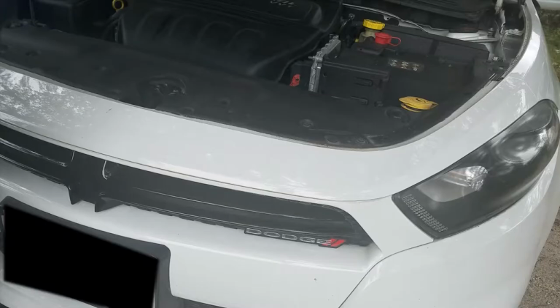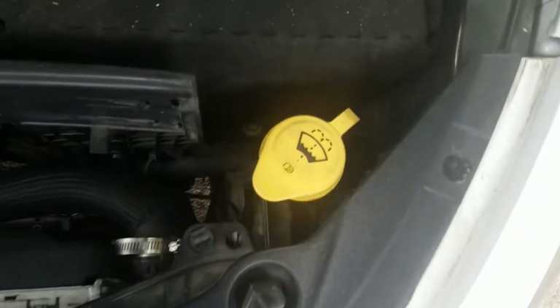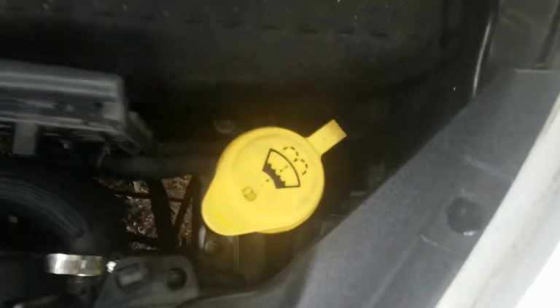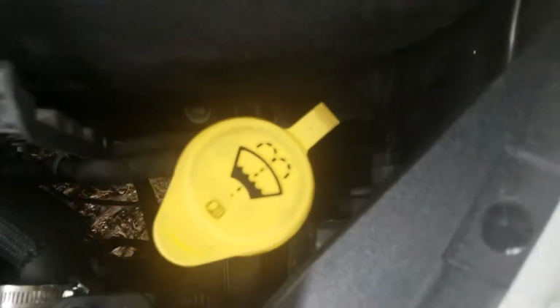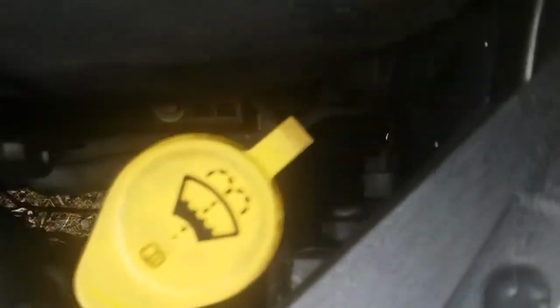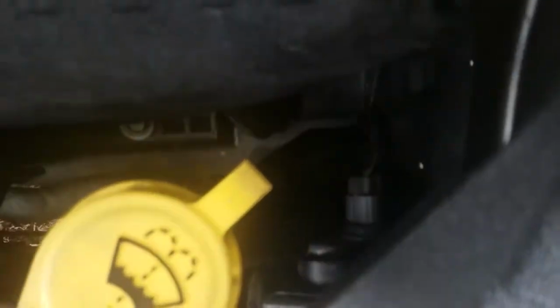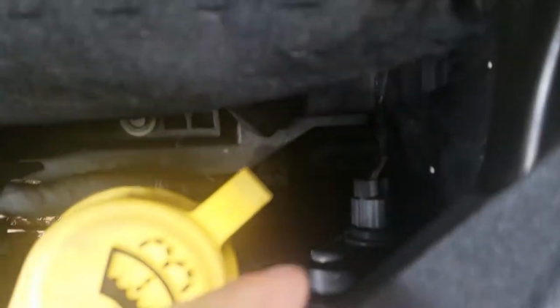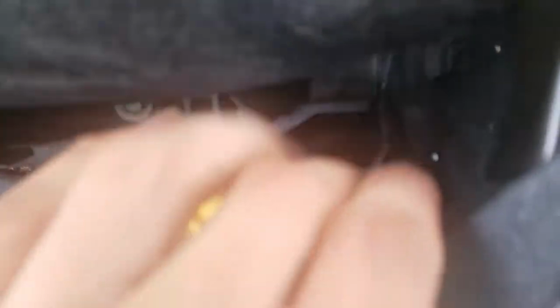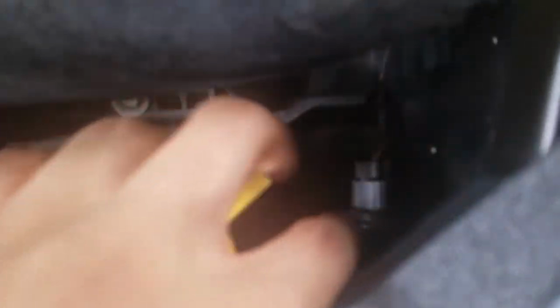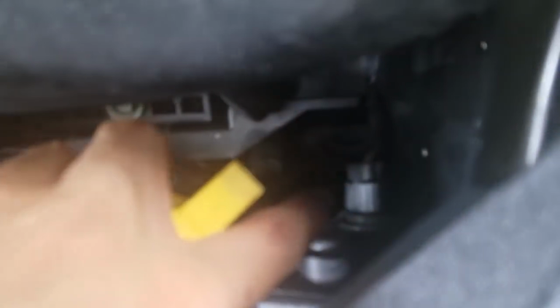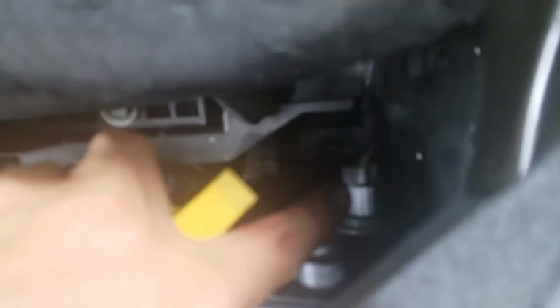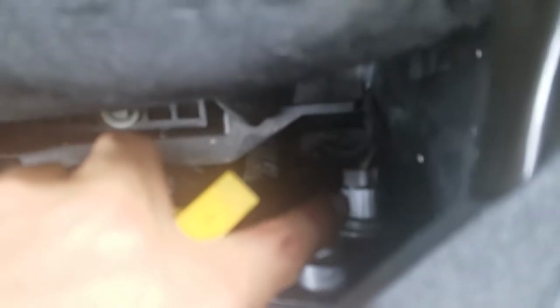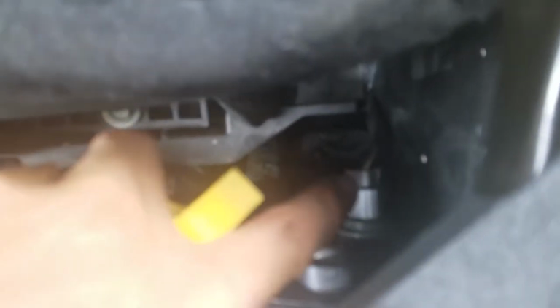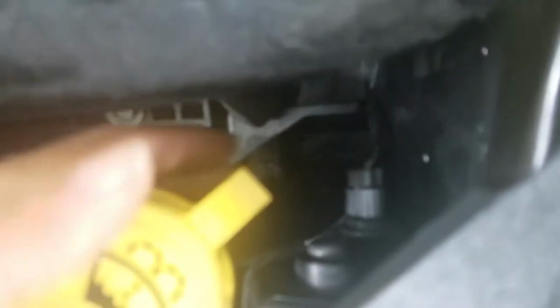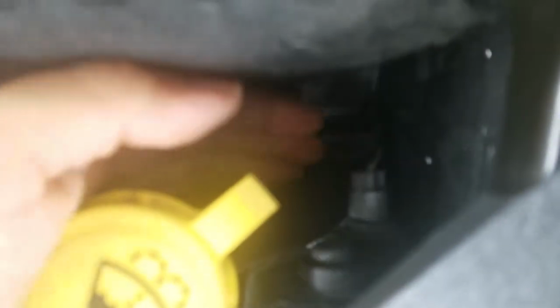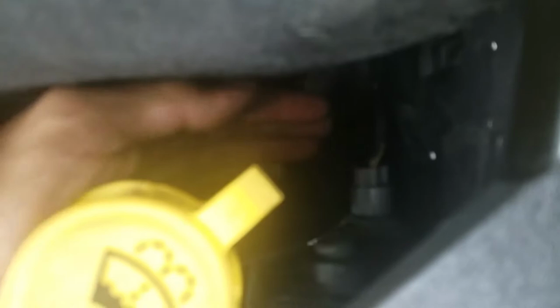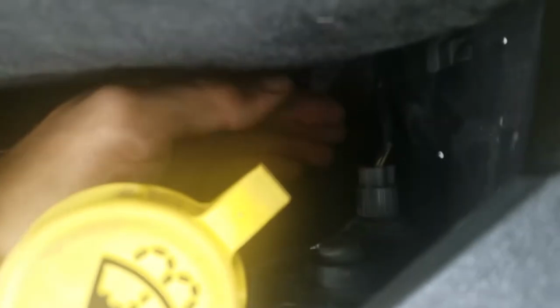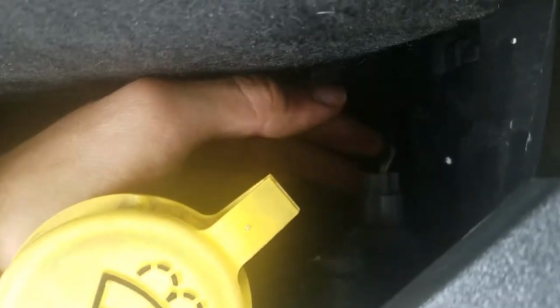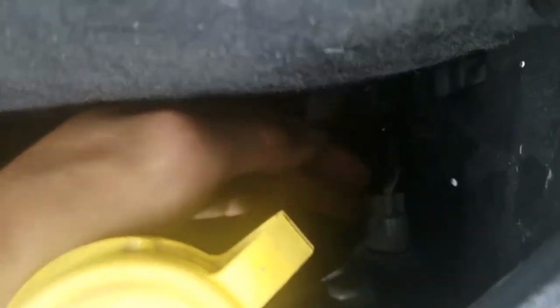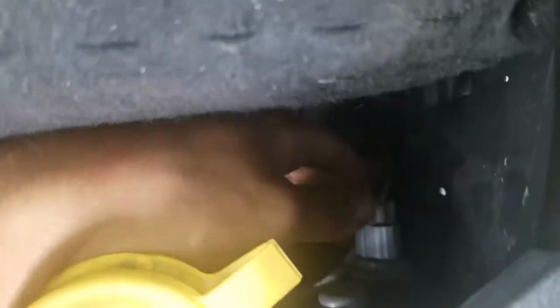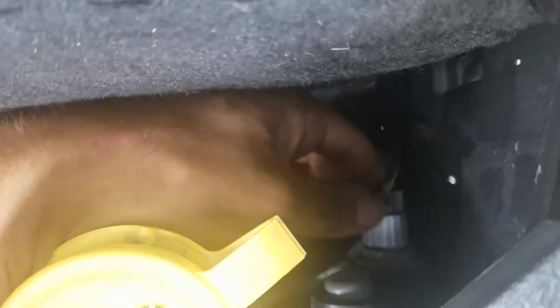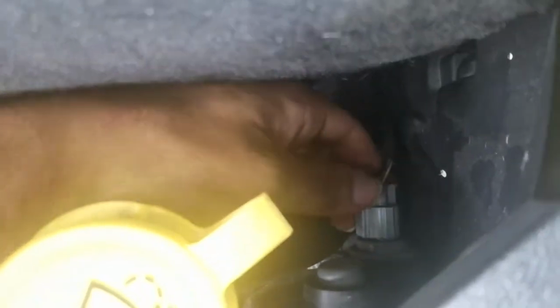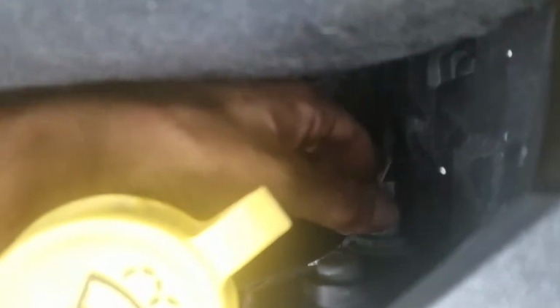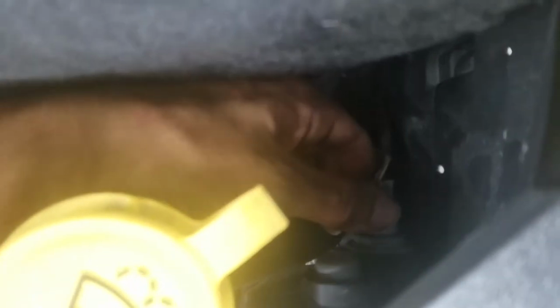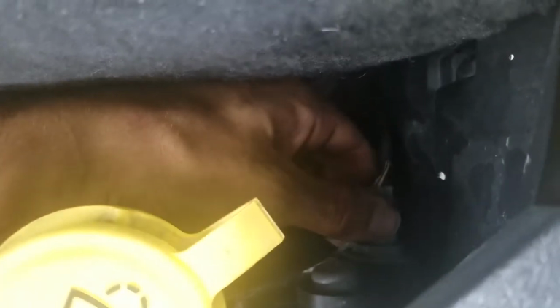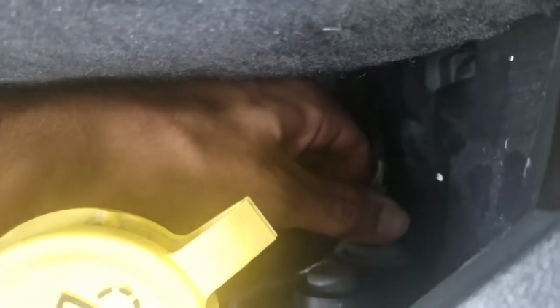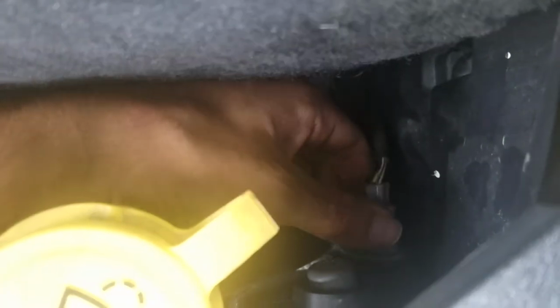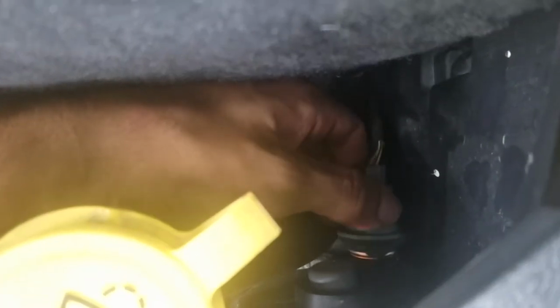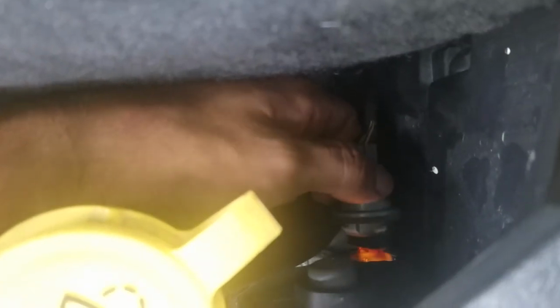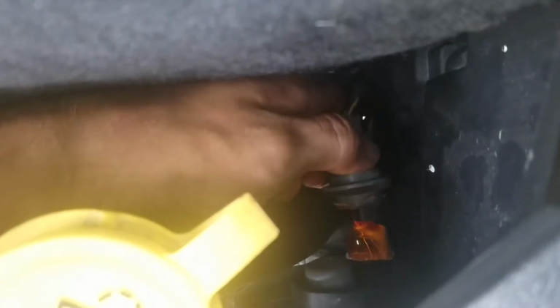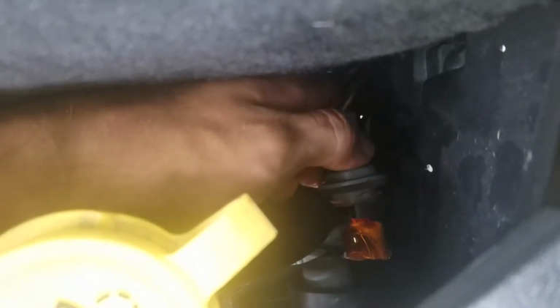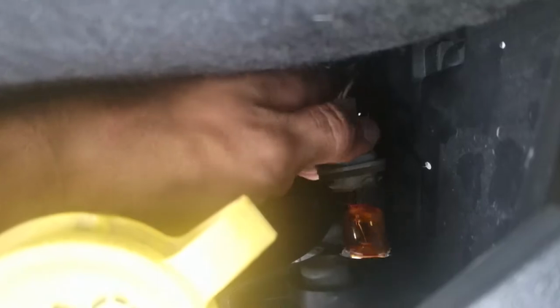Right in here, right there — that's your turn signal. You just need to twist it out and then it comes right out.